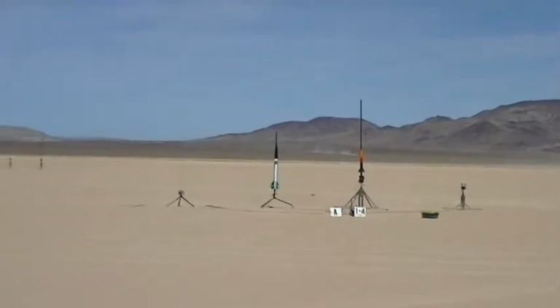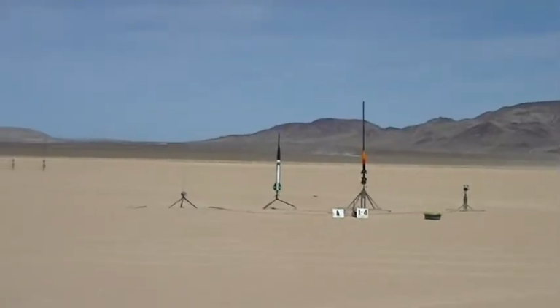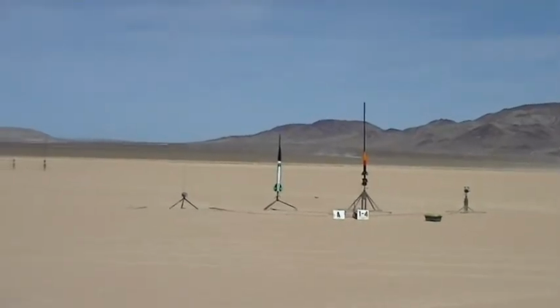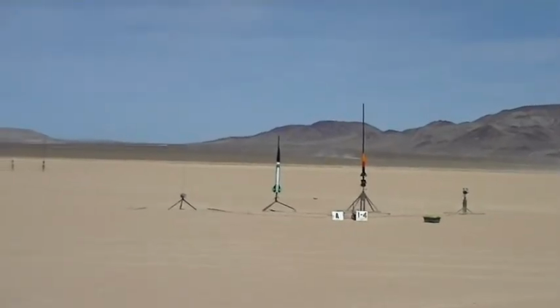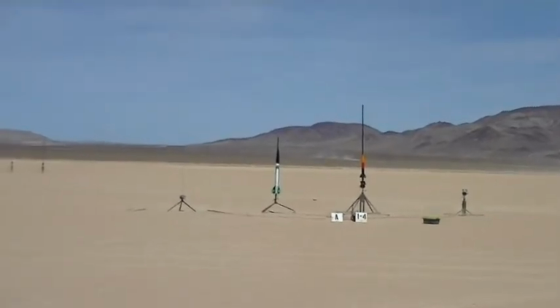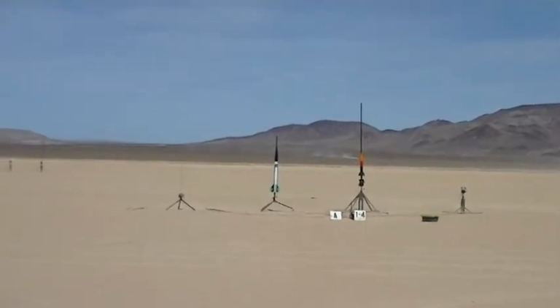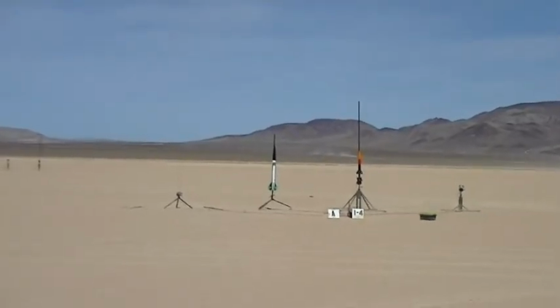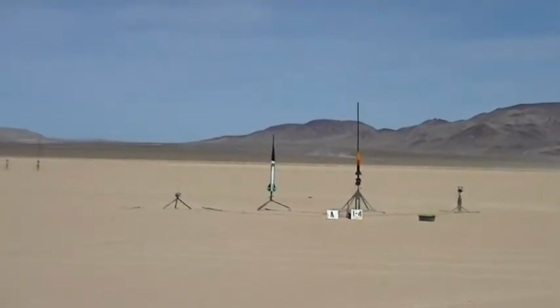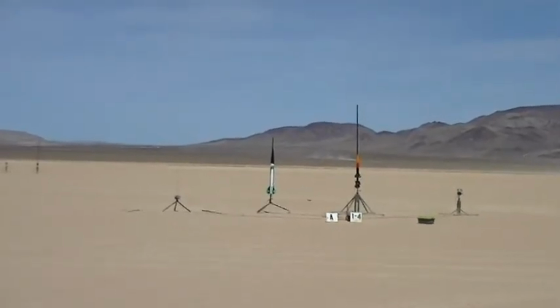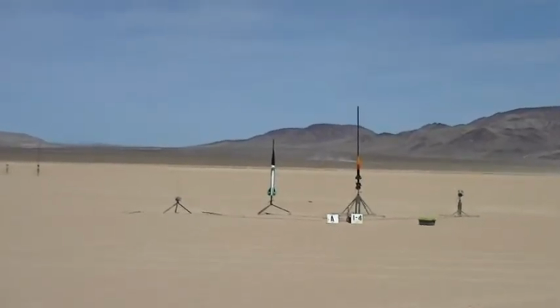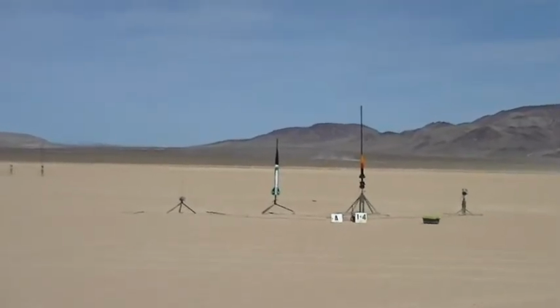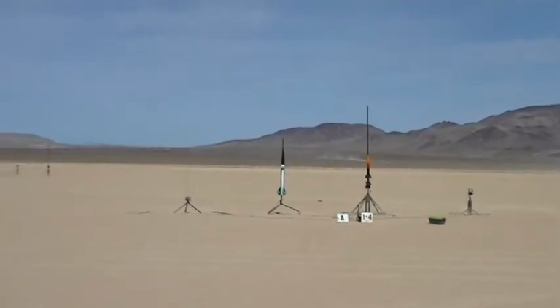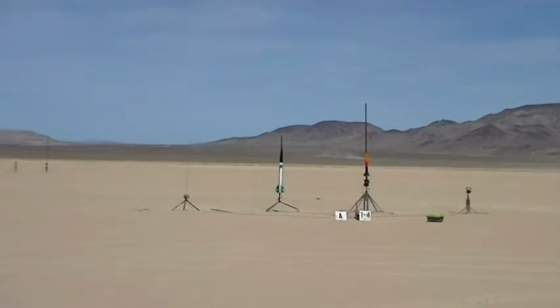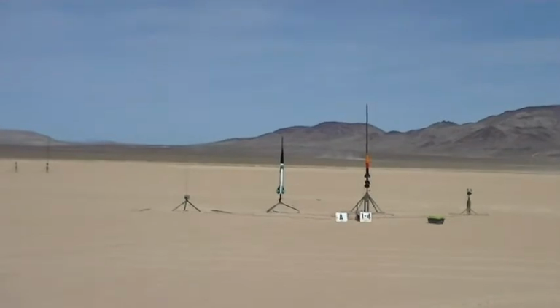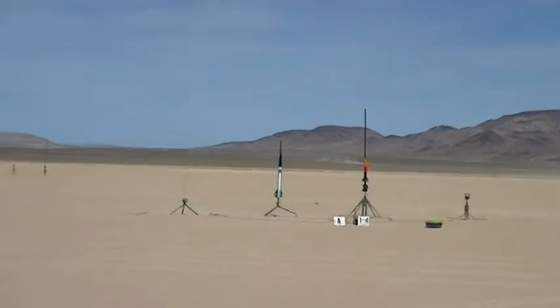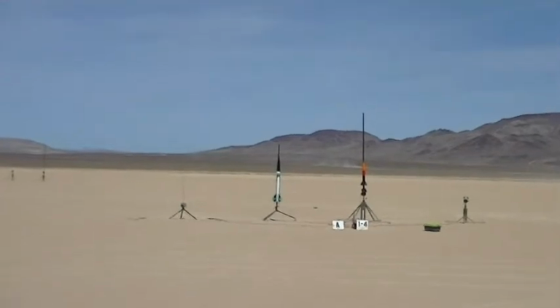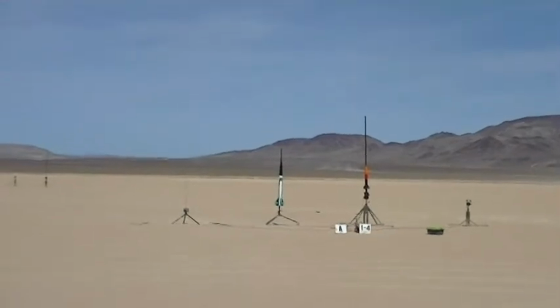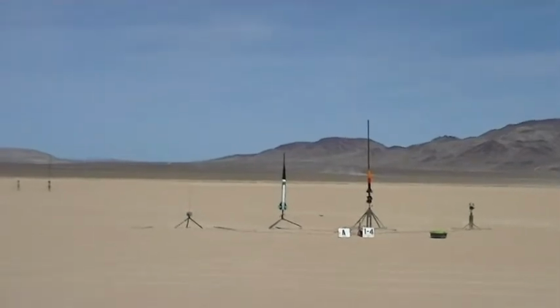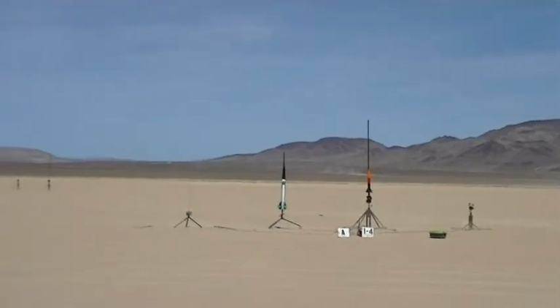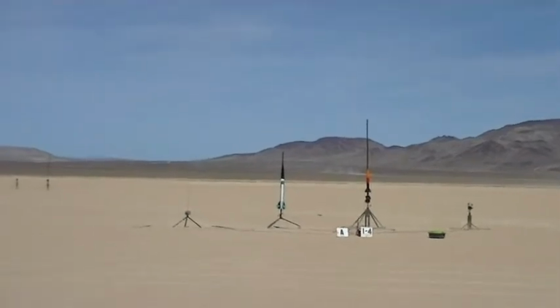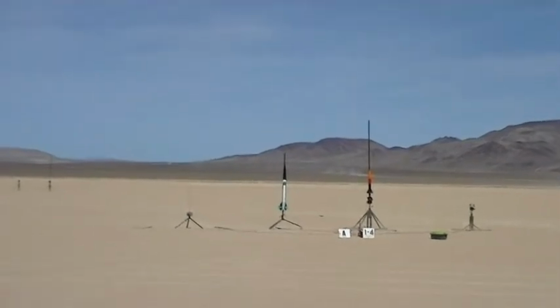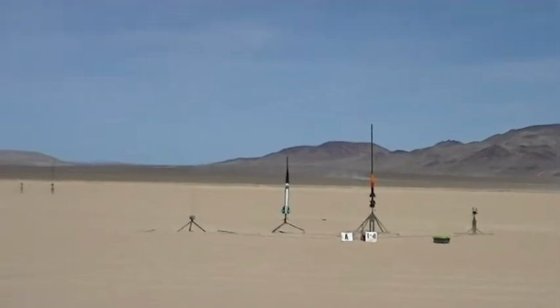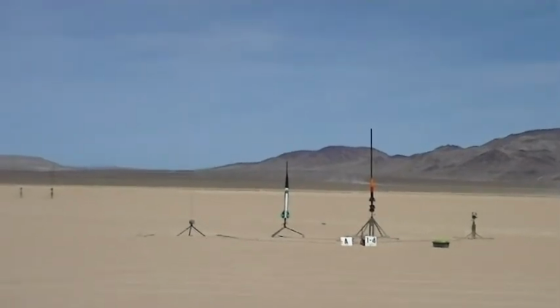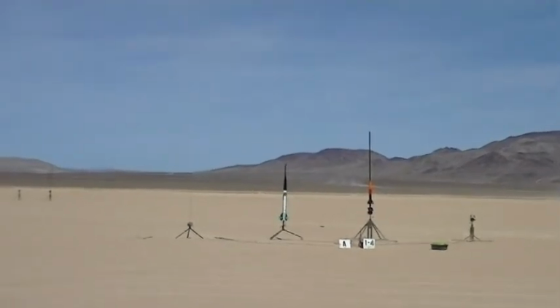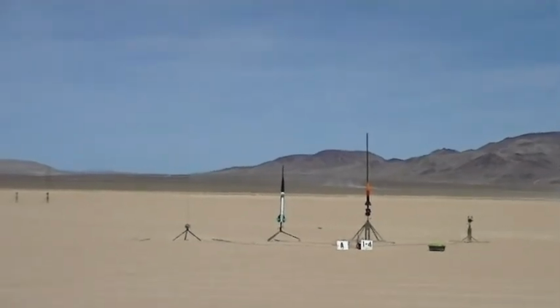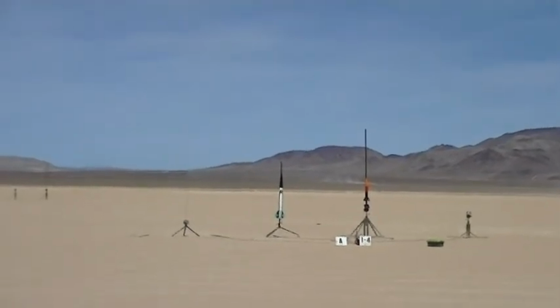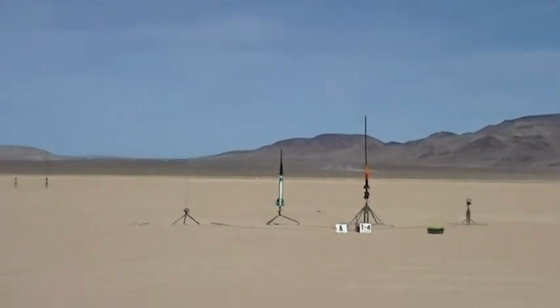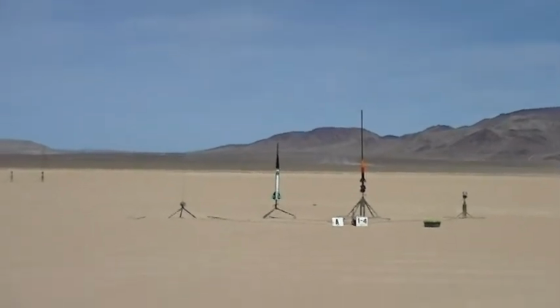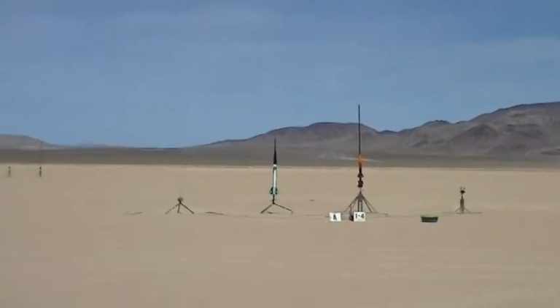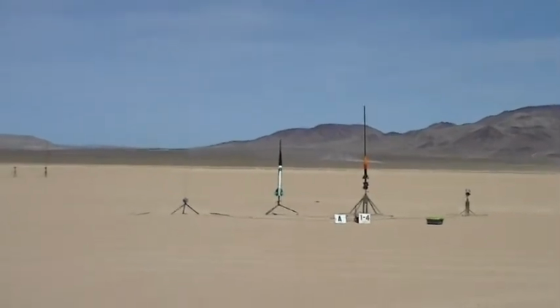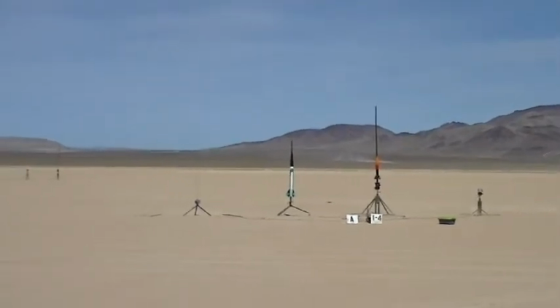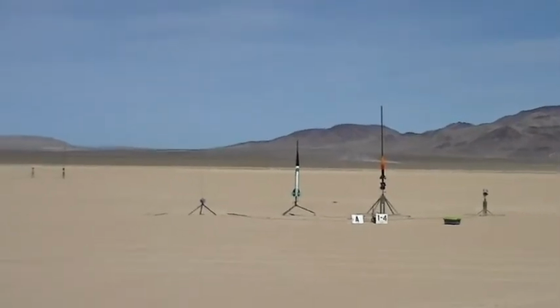Sky and range are cleared. Launching pad A2 in five, four, three, two, one.